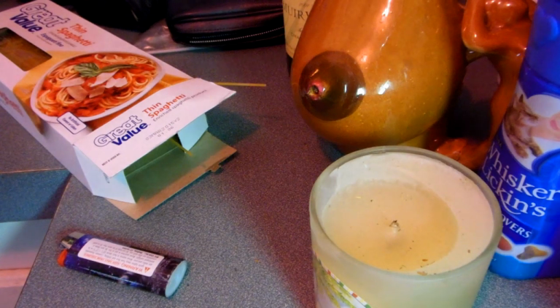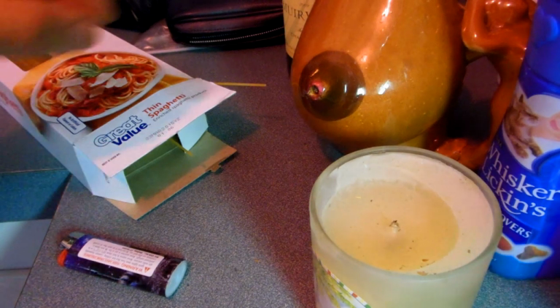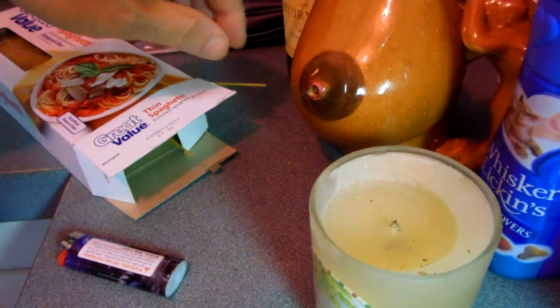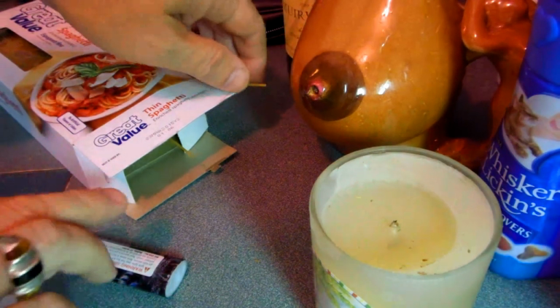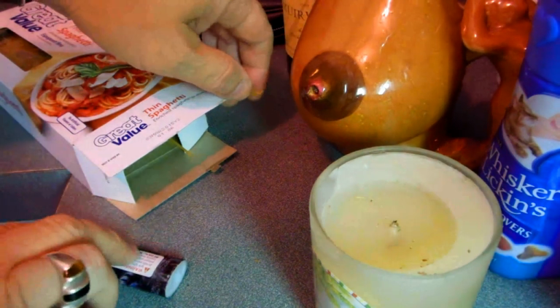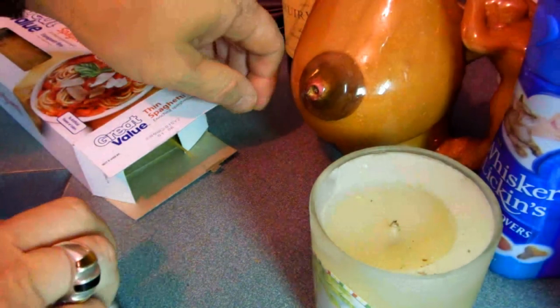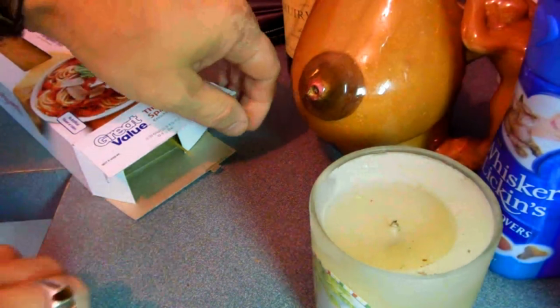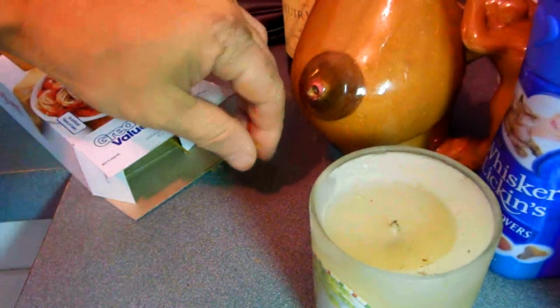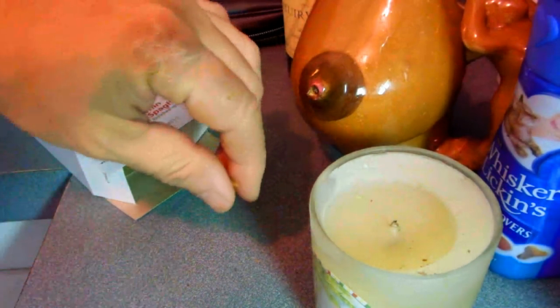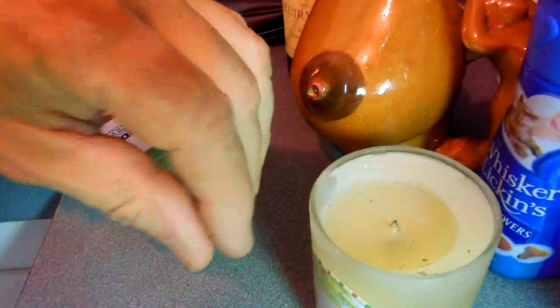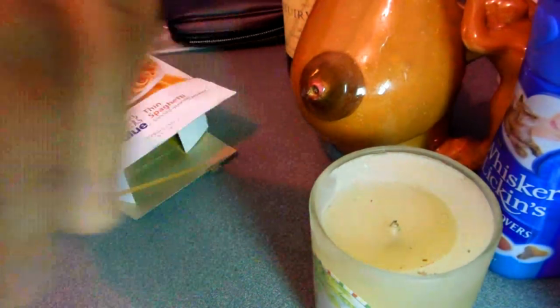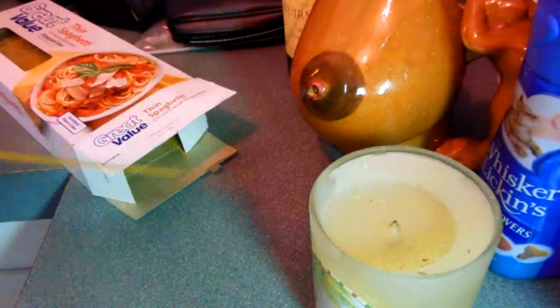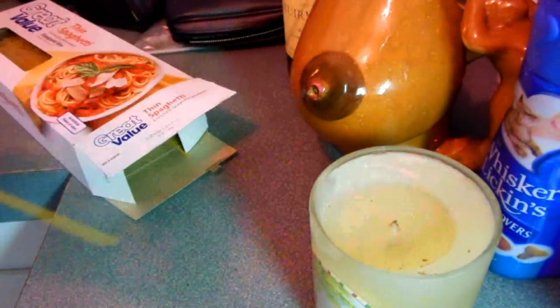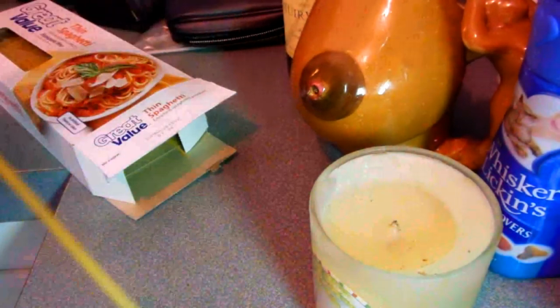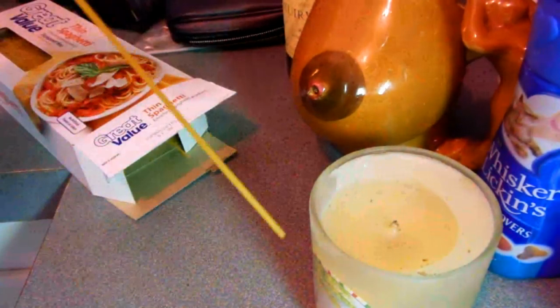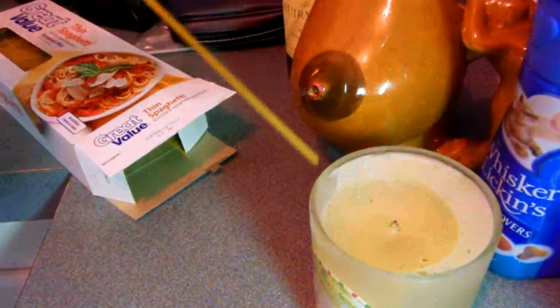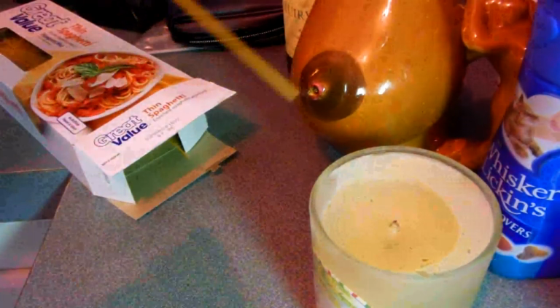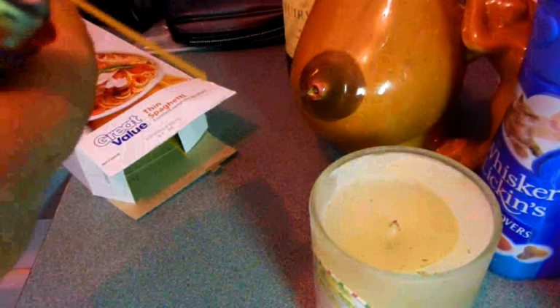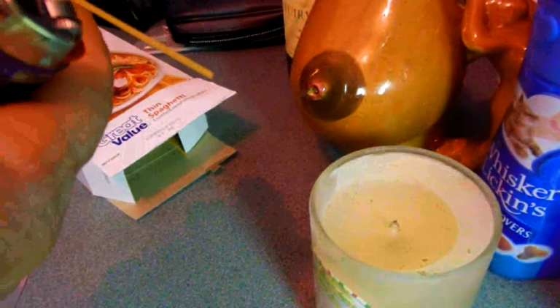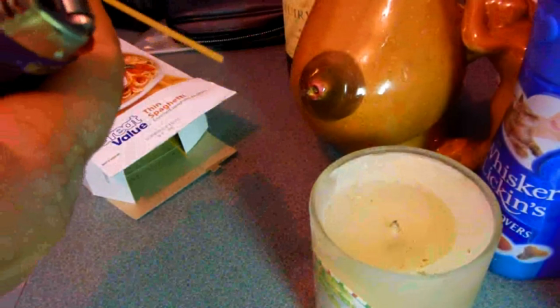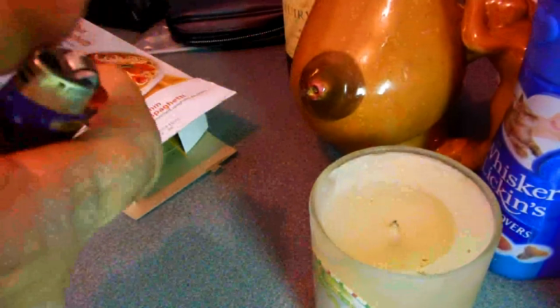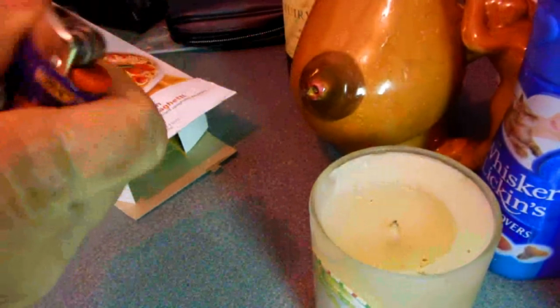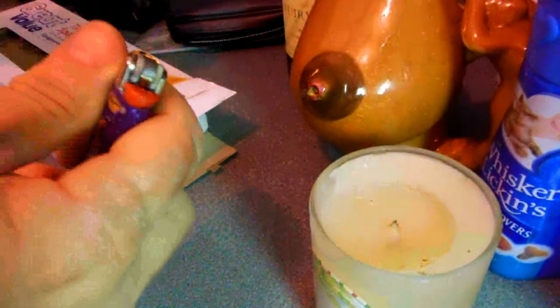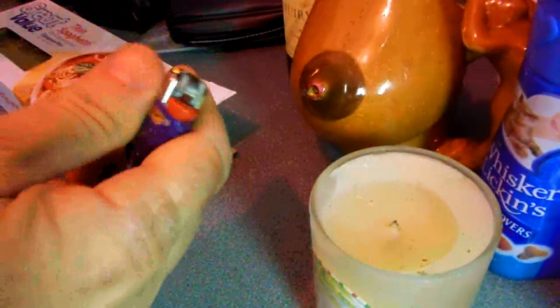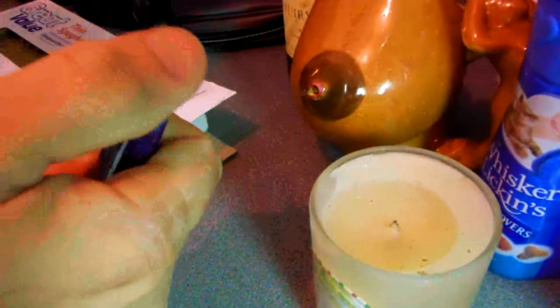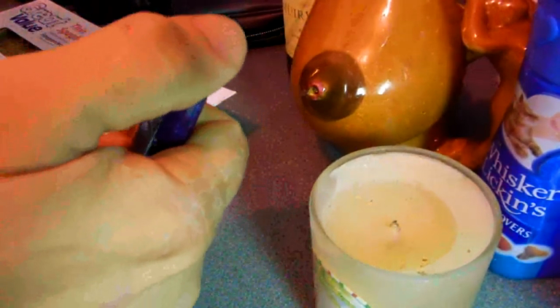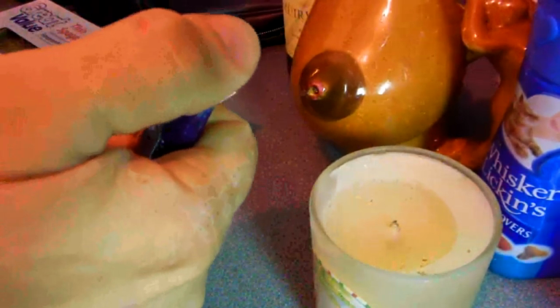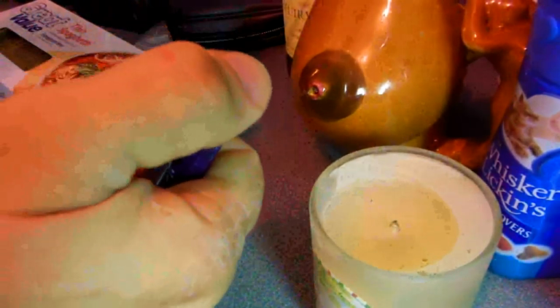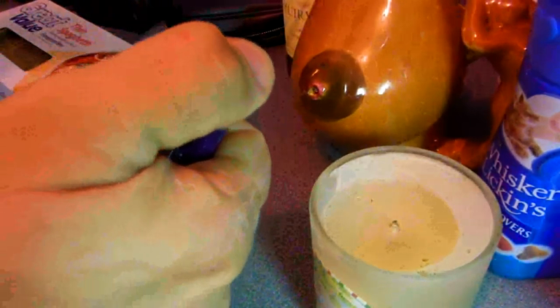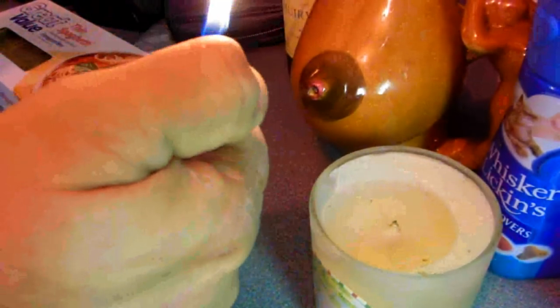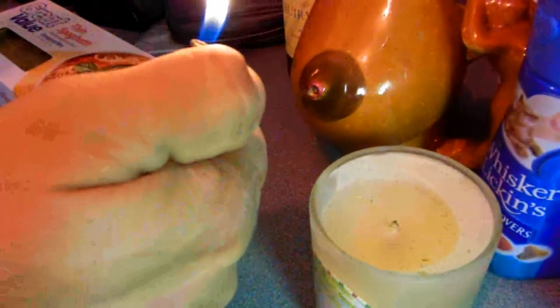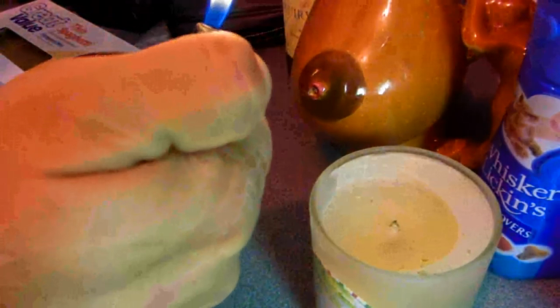Alright, this is the spaghetti lighter. Believe it or not, you can take an ordinary strand of spaghetti and you can light it up. Watch.